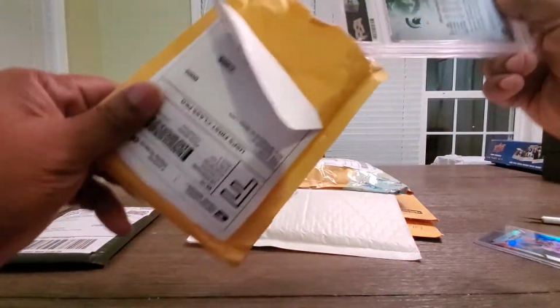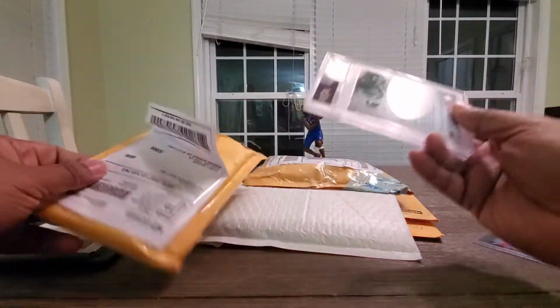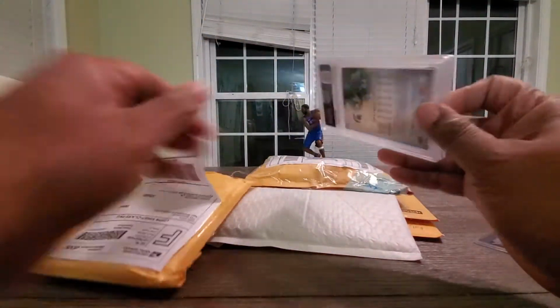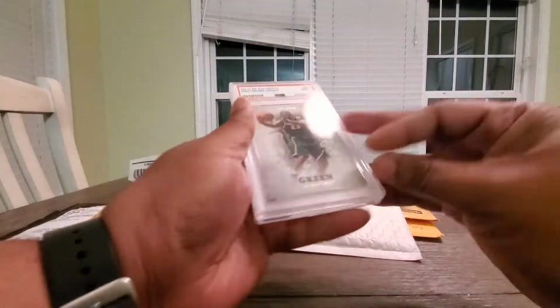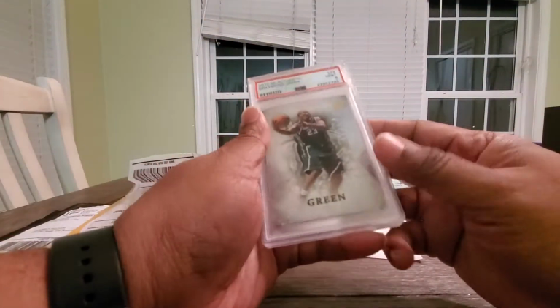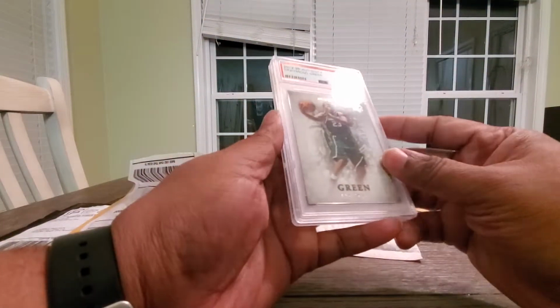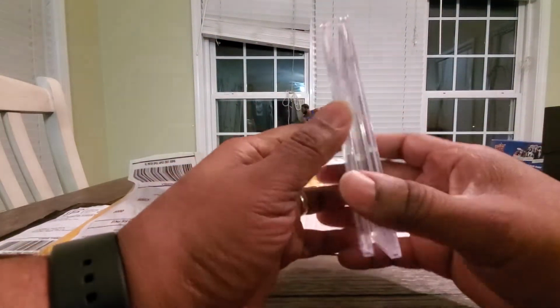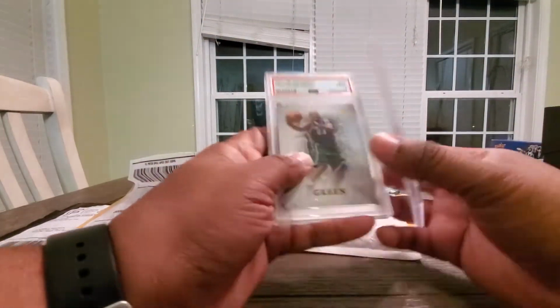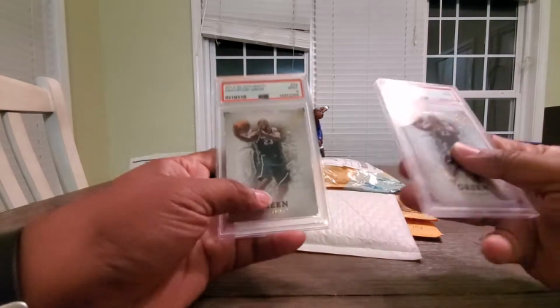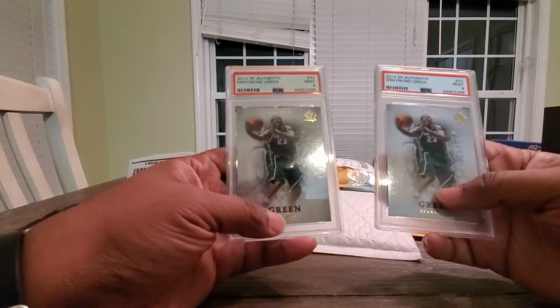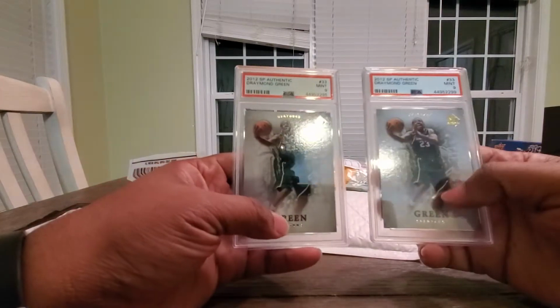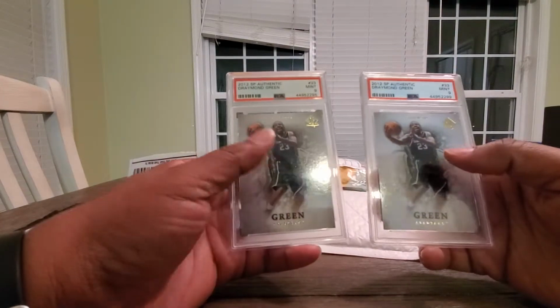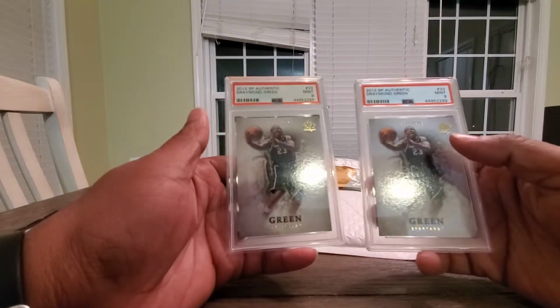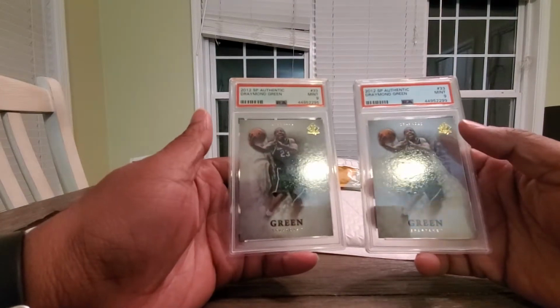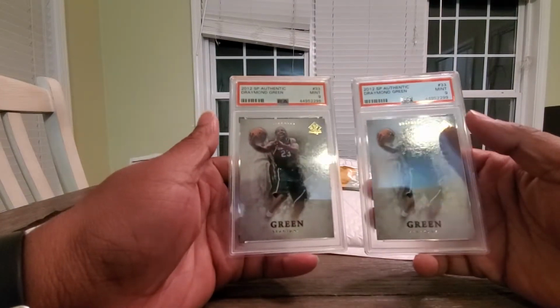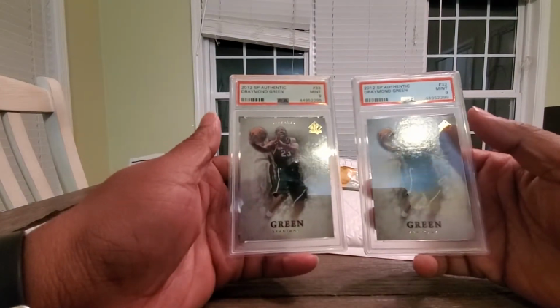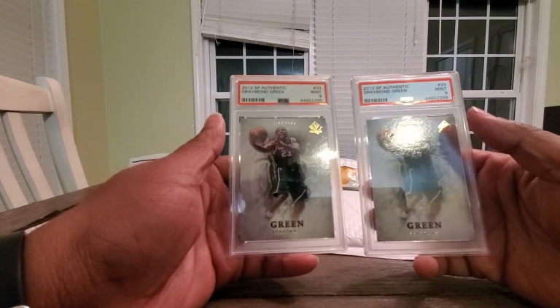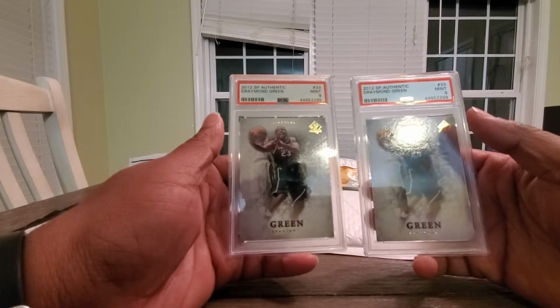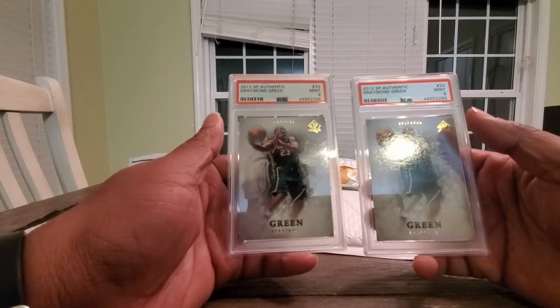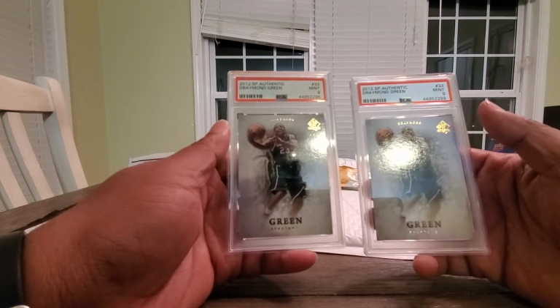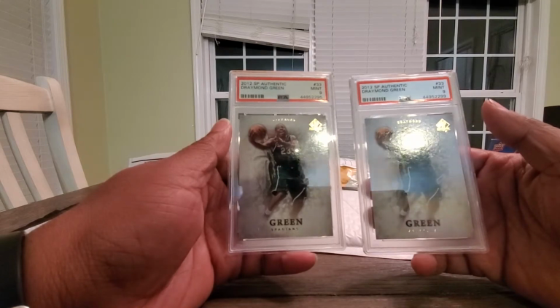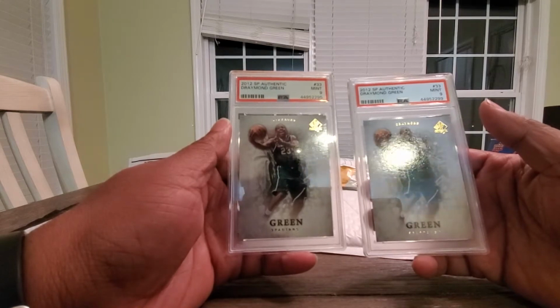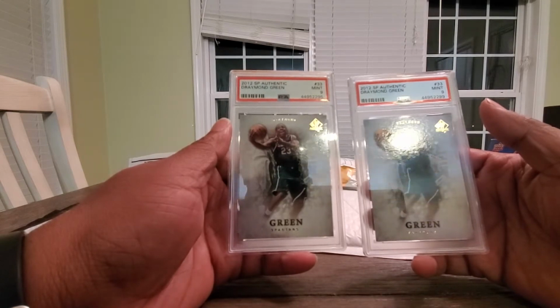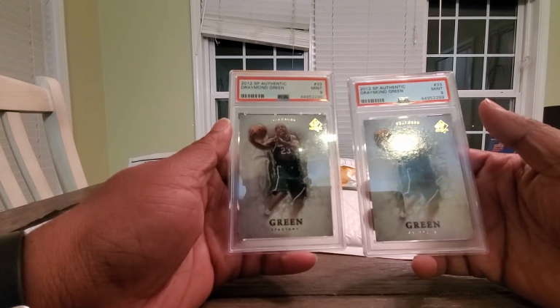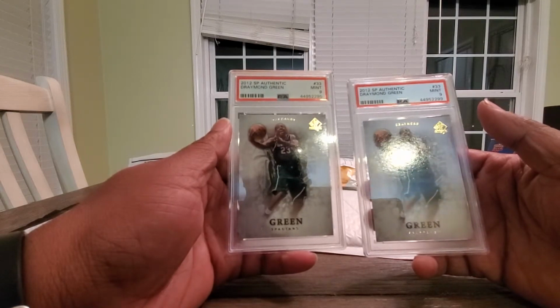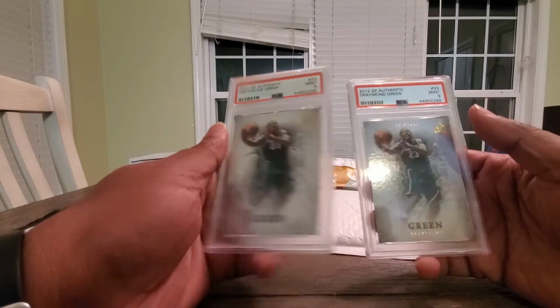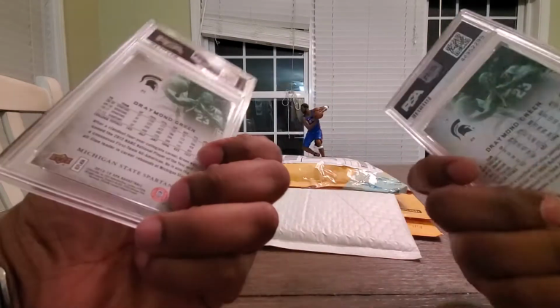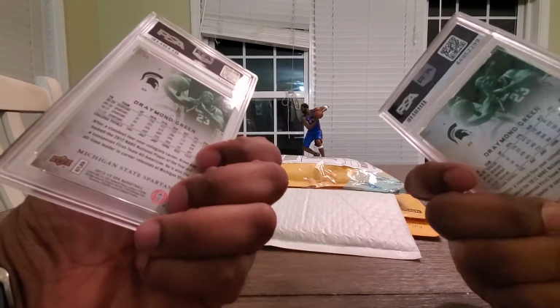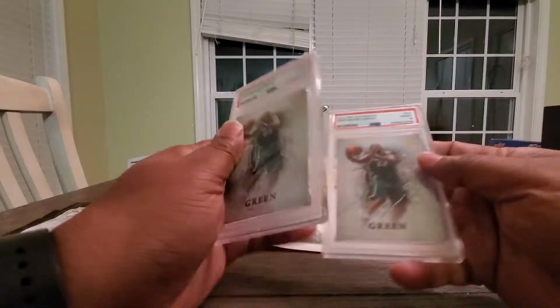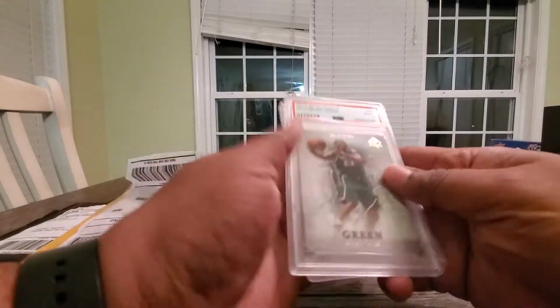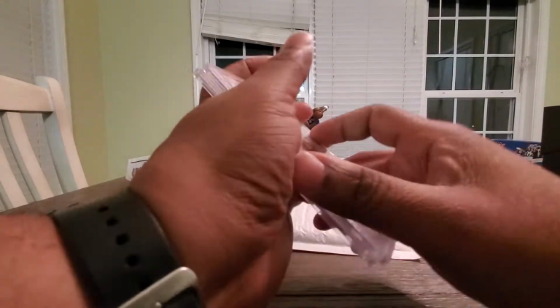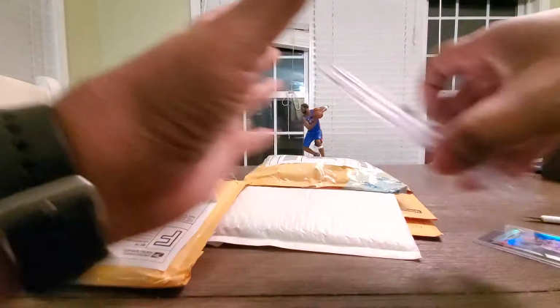This one — my Daymine Green Rookie lot. I think there's a PSA 10 and a 9. Not much for that either.